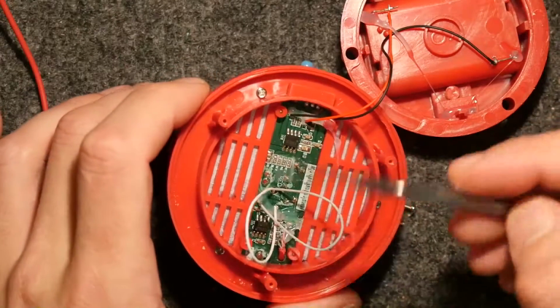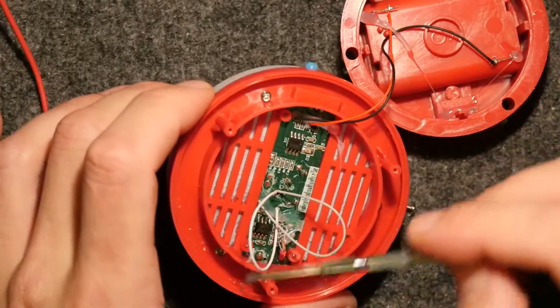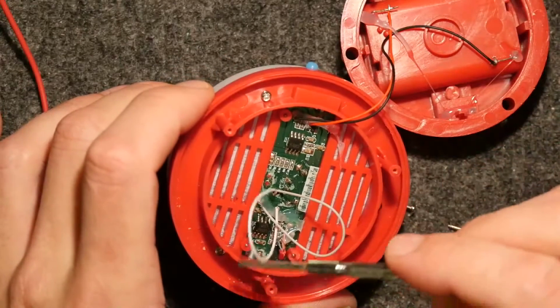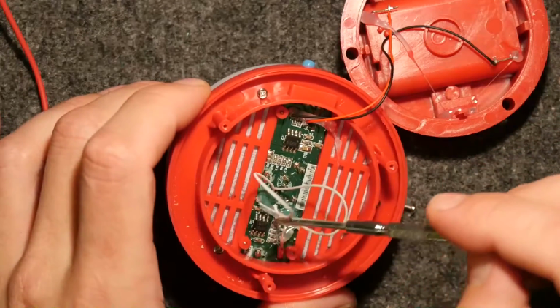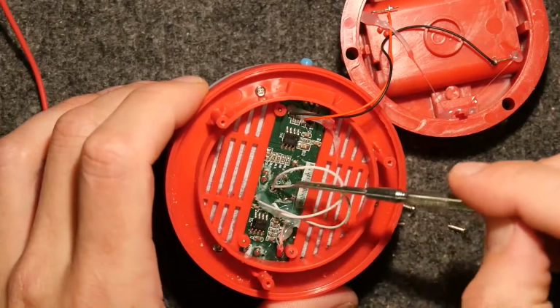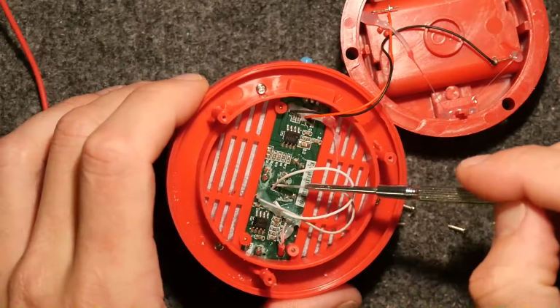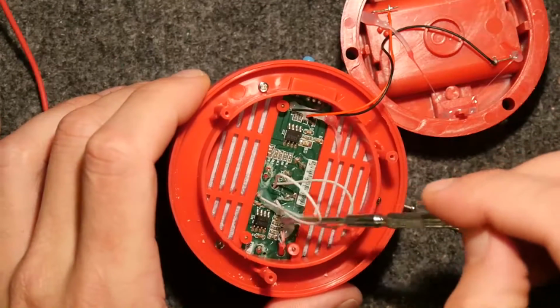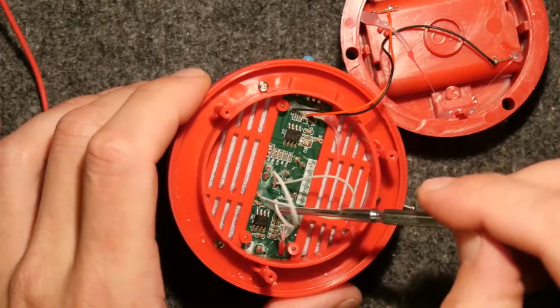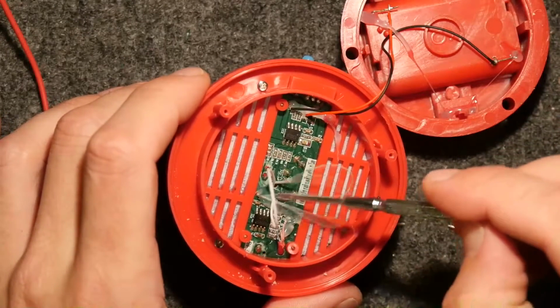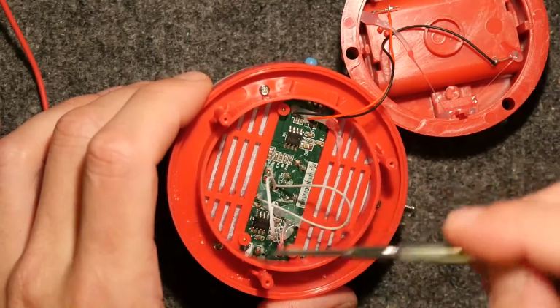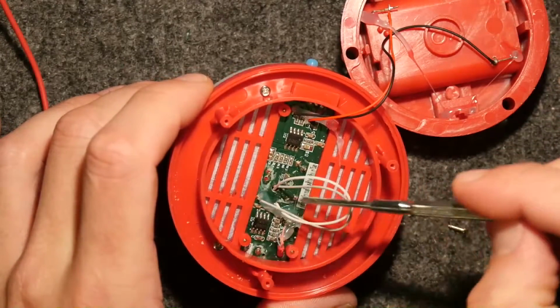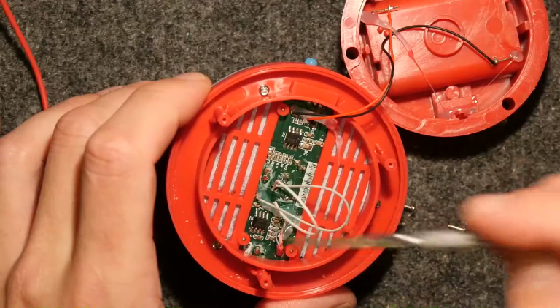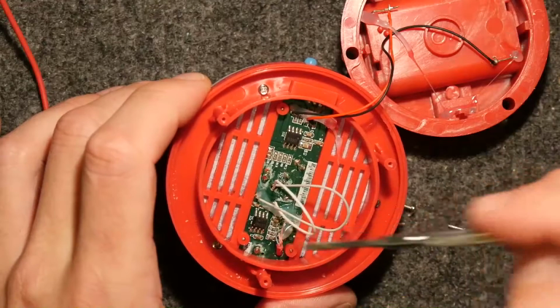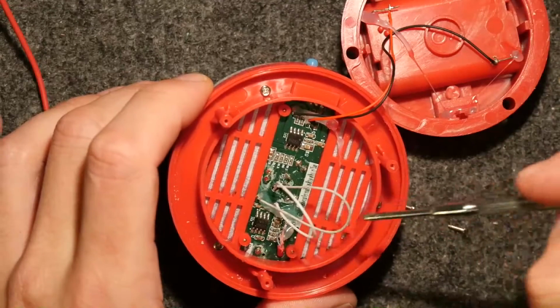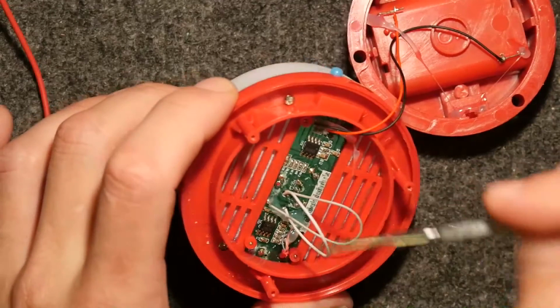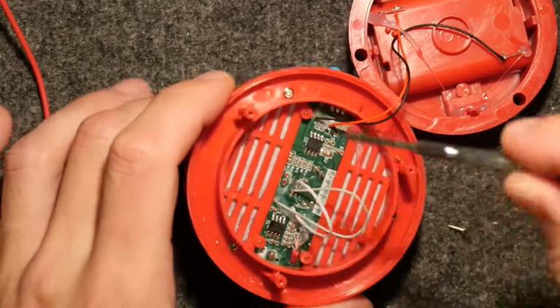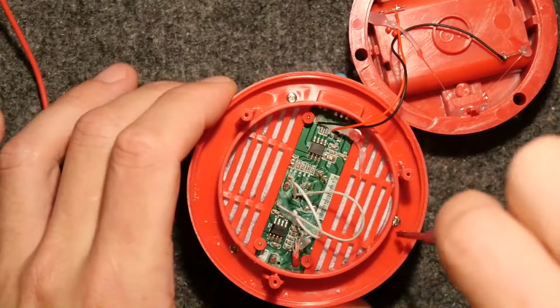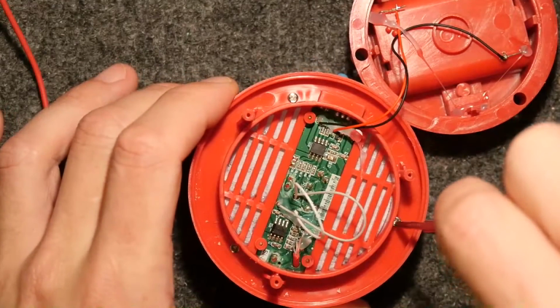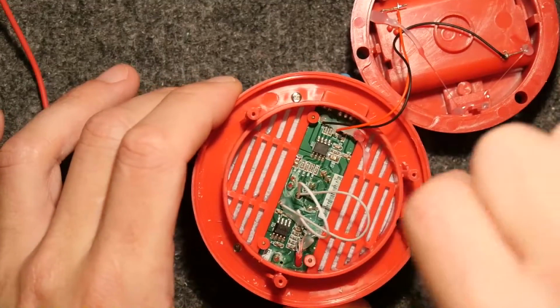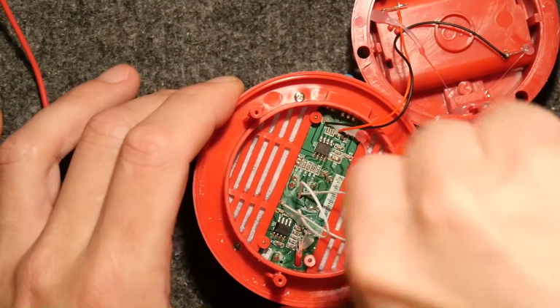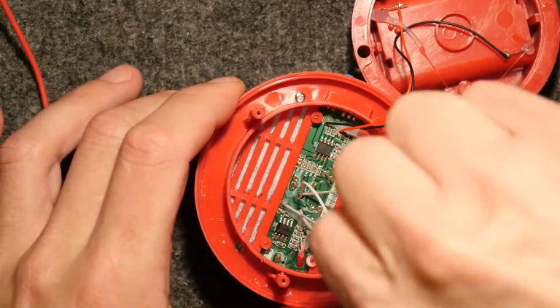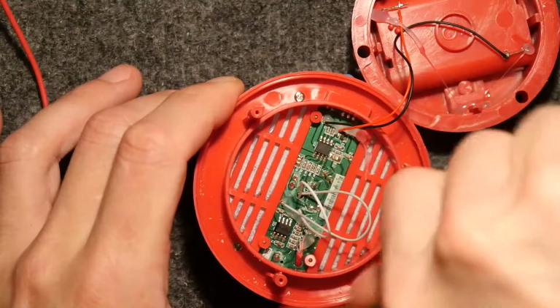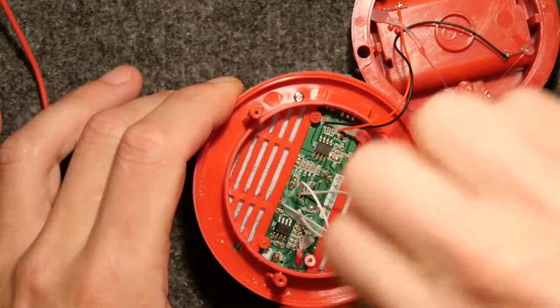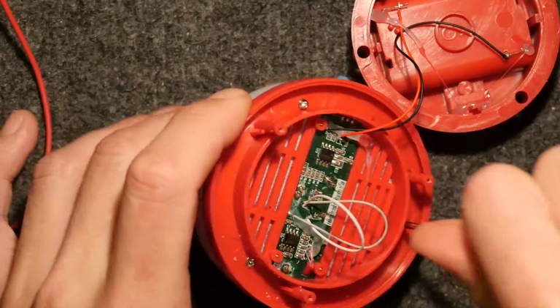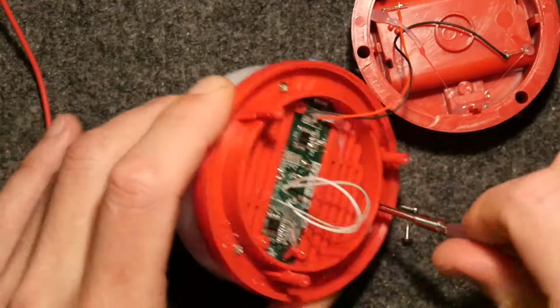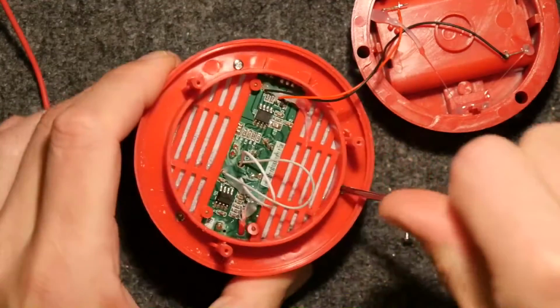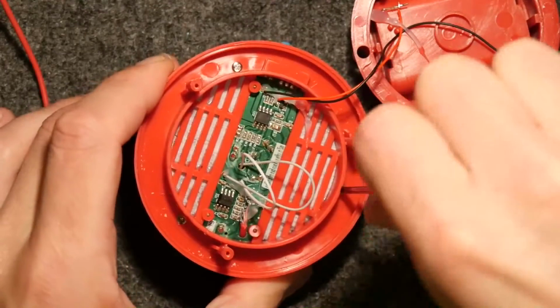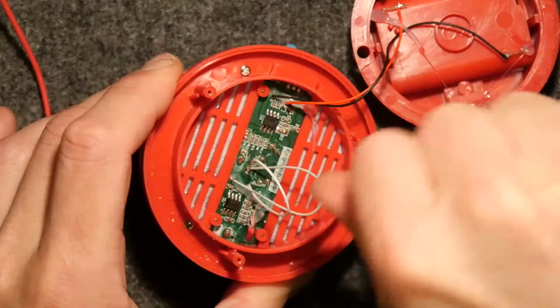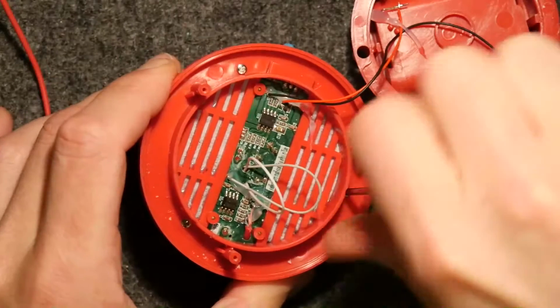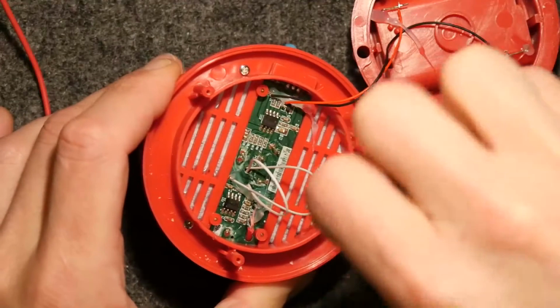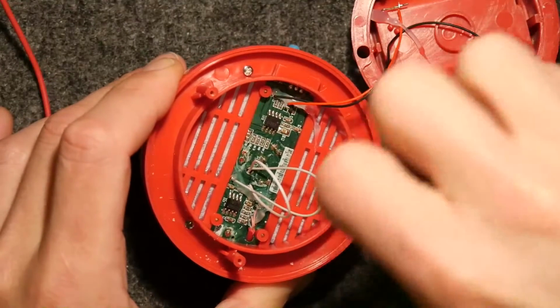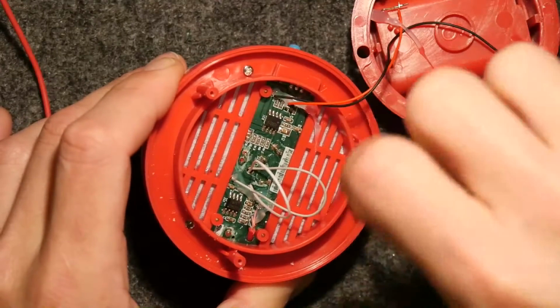This is weird, isn't it? Look at this internal bit of wiring. This looks like an afterthought - that white wire.